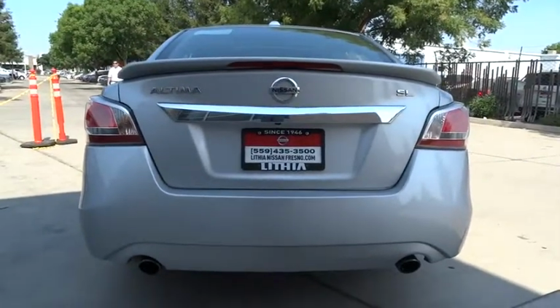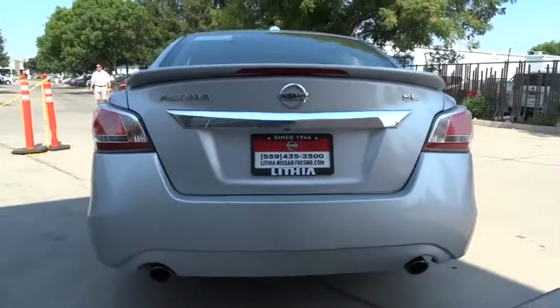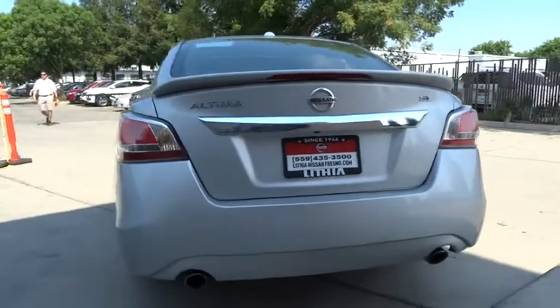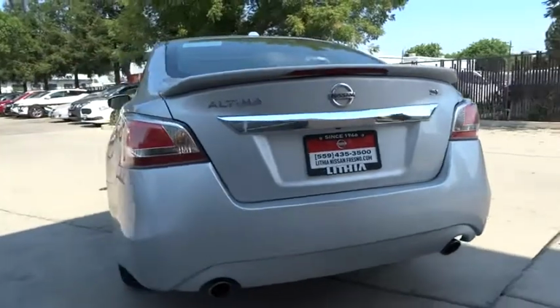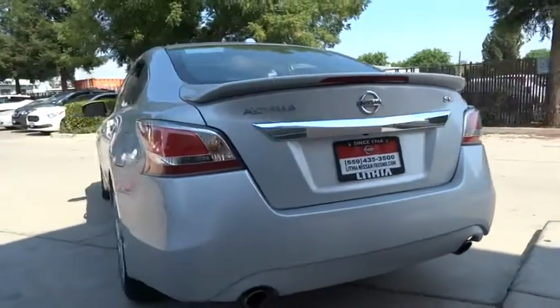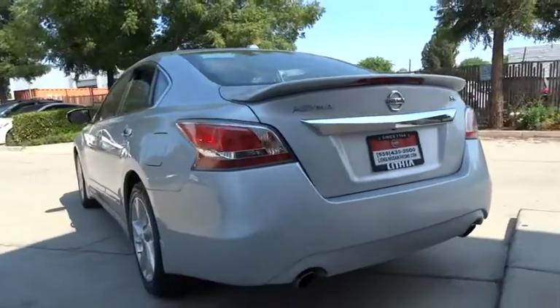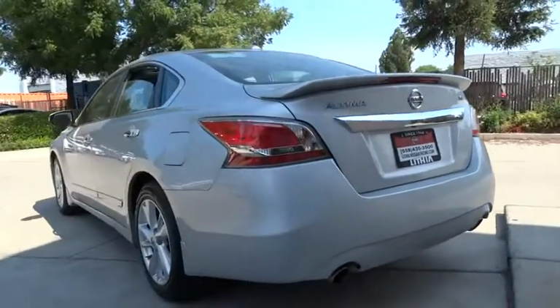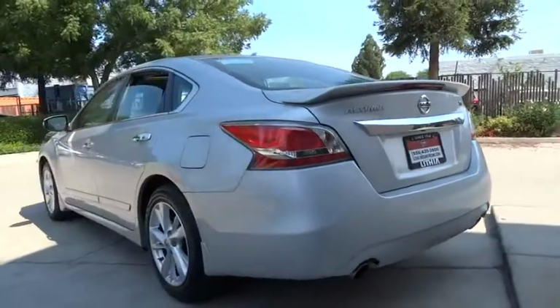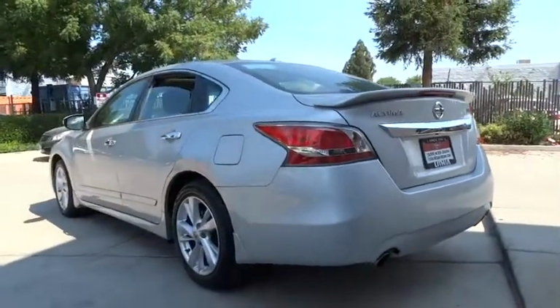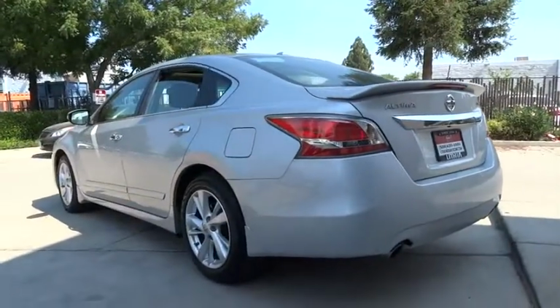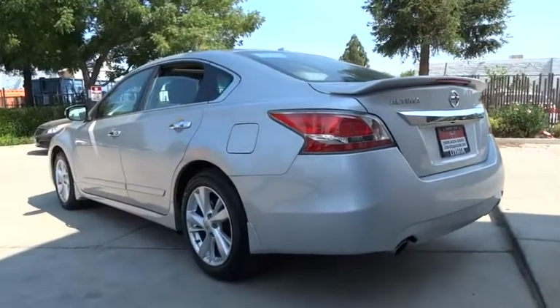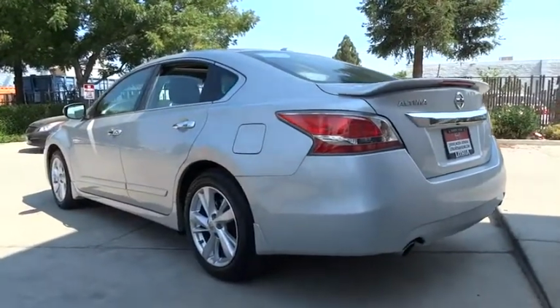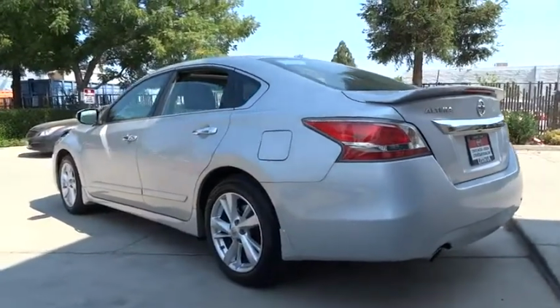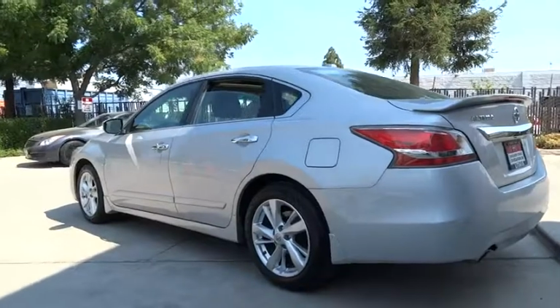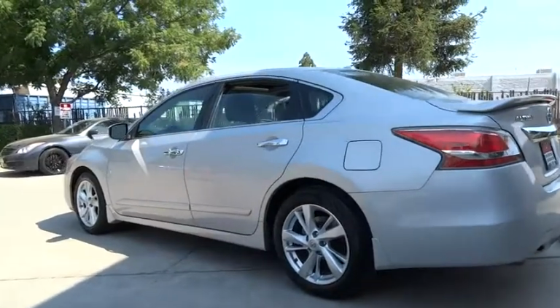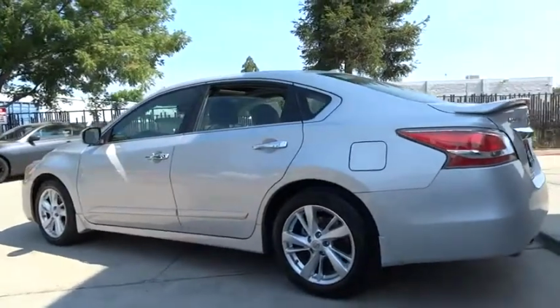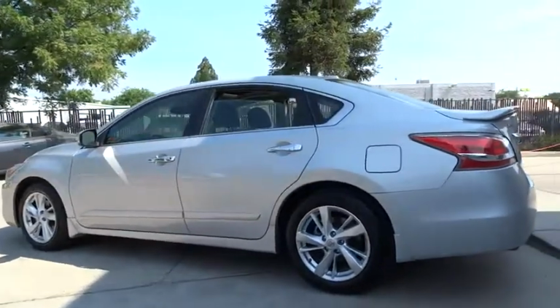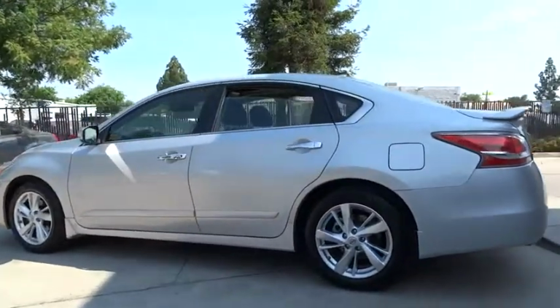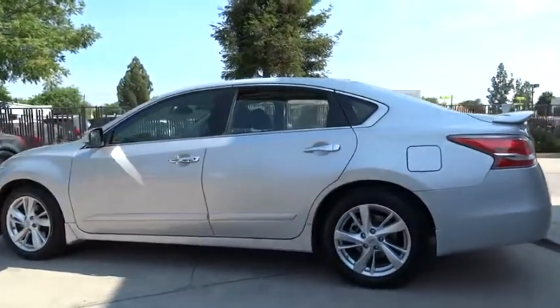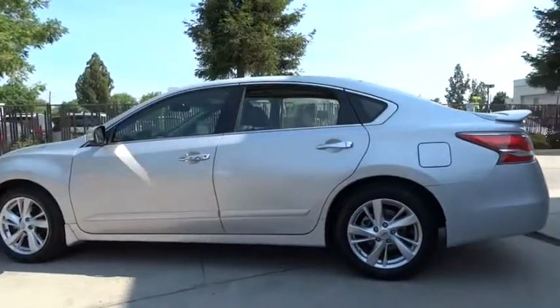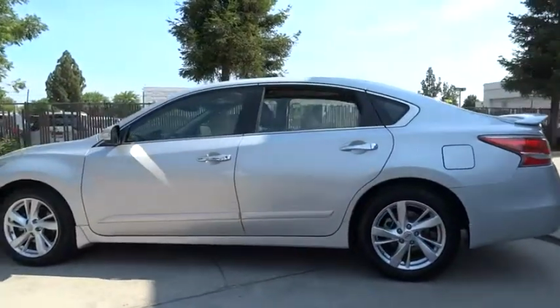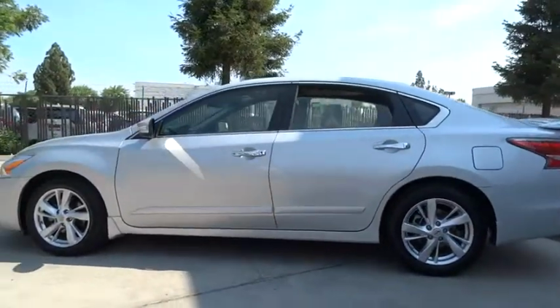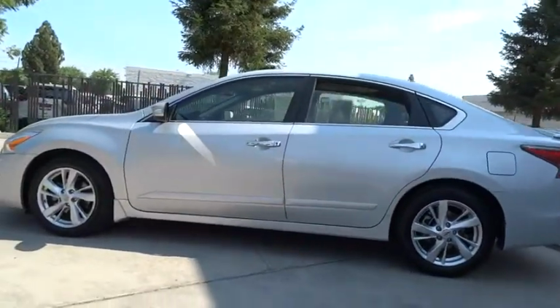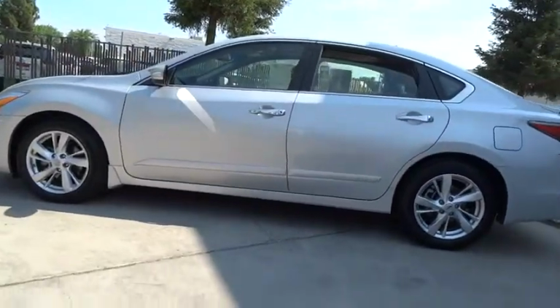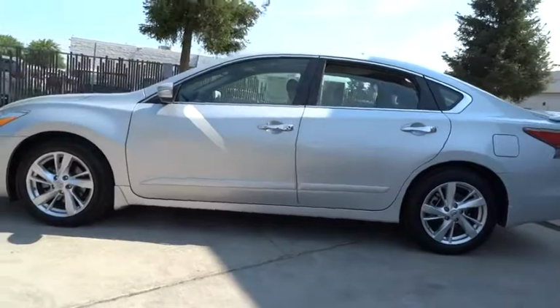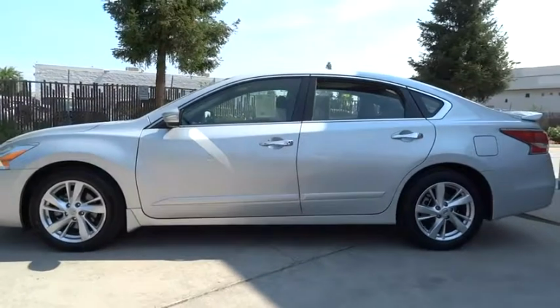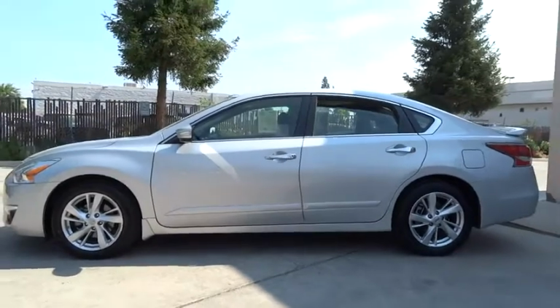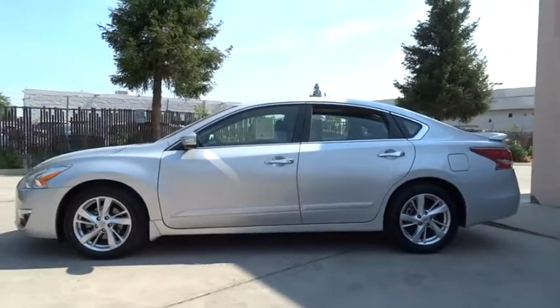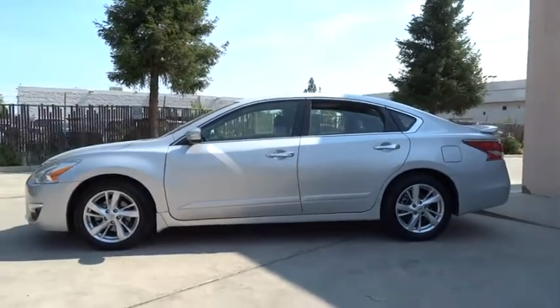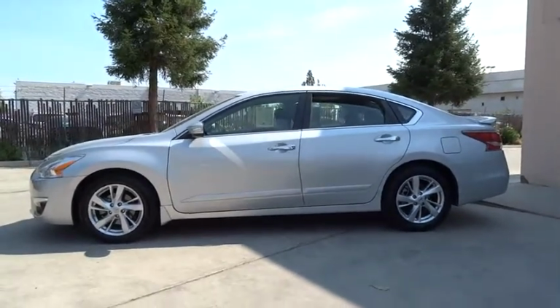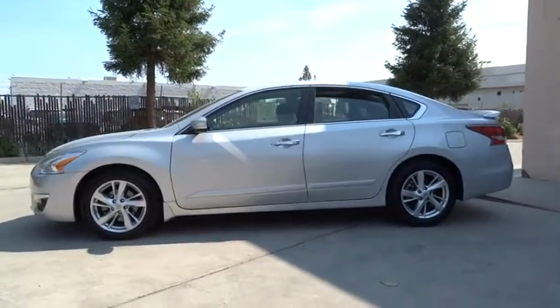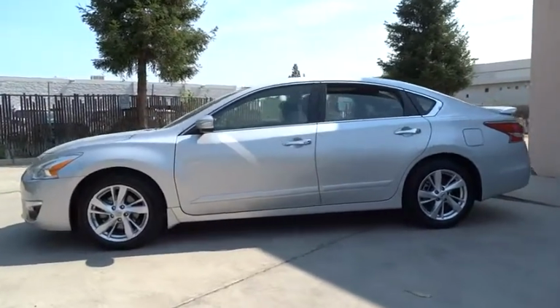This vehicle has less than 25,000 miles. Here are some of this vehicle's great options: keyless entry, backup camera, power passenger seat, remote engine start, Bluetooth, leather-wrapped steering wheel, adjustable steering wheel, power steering.